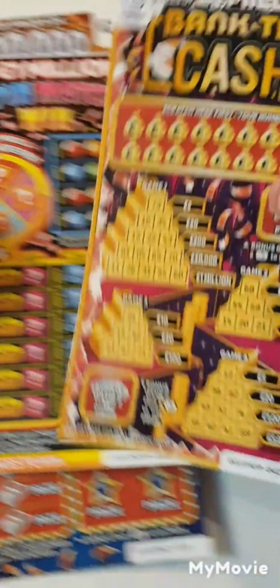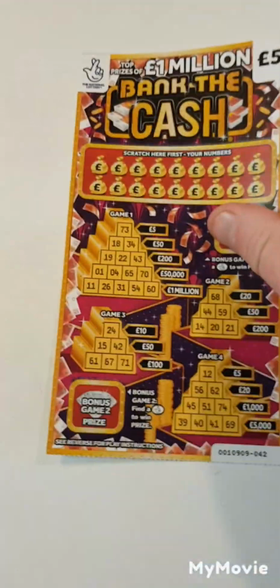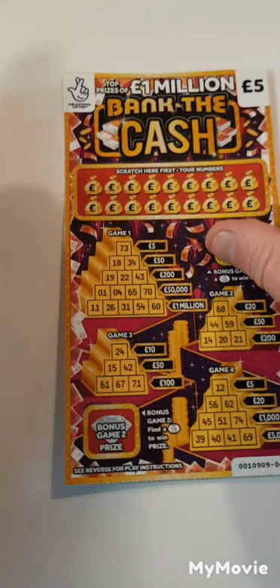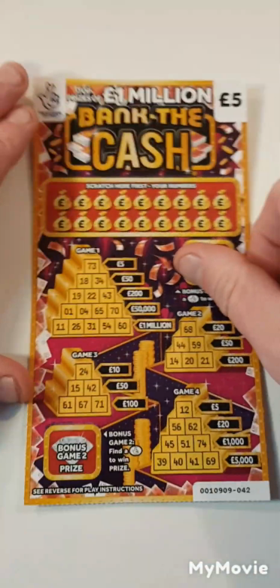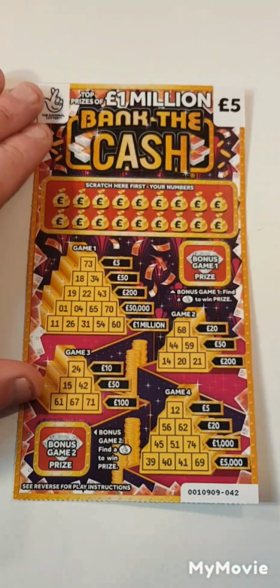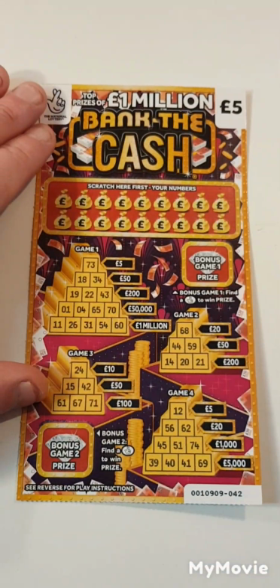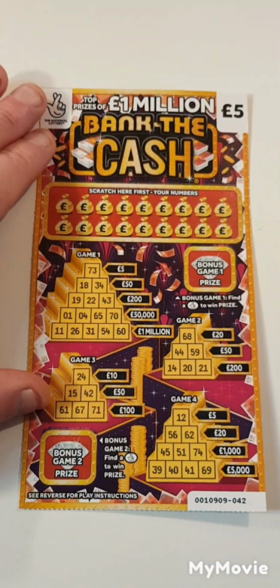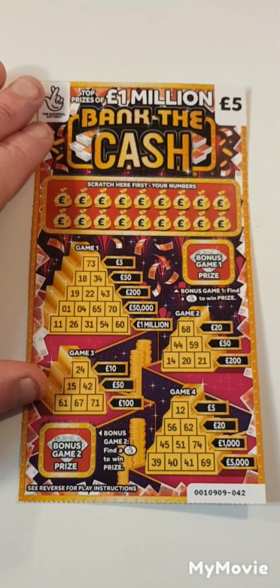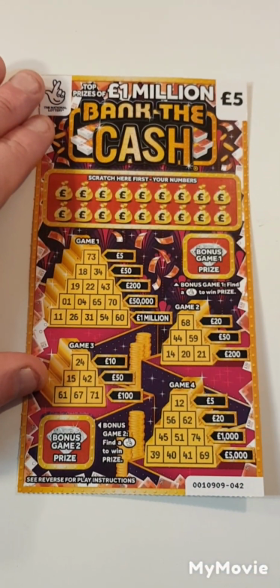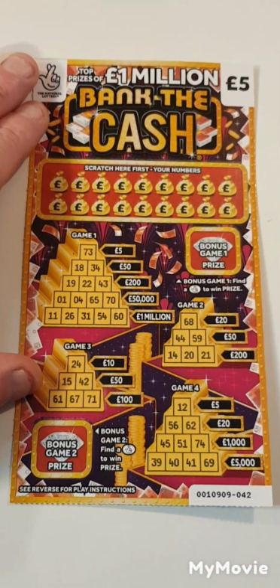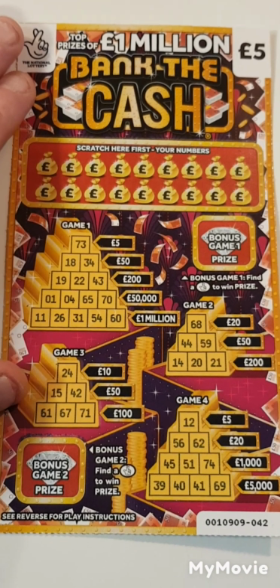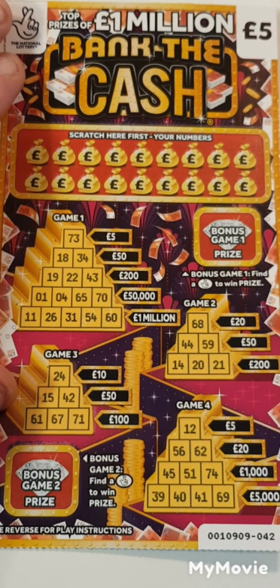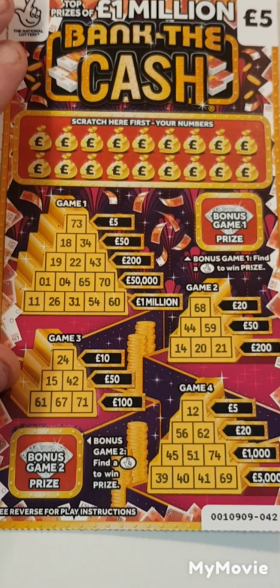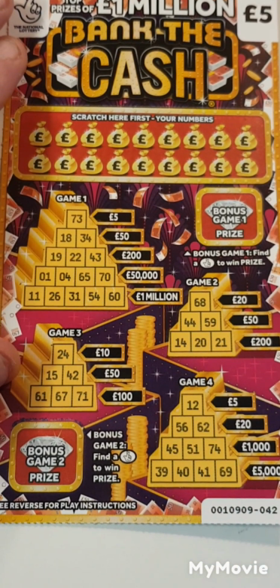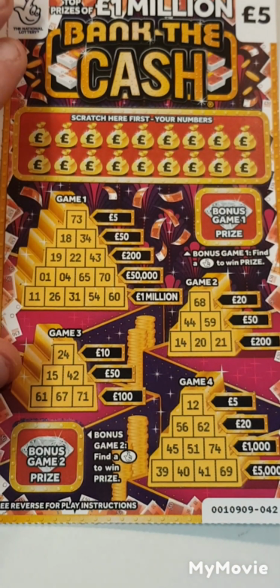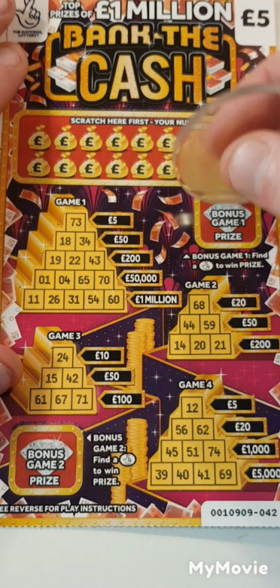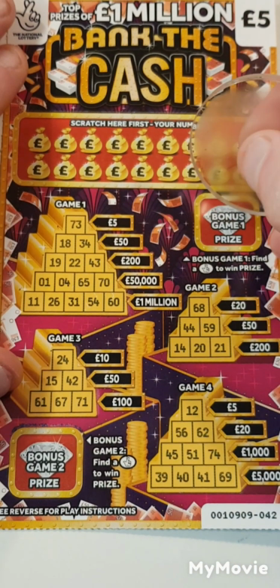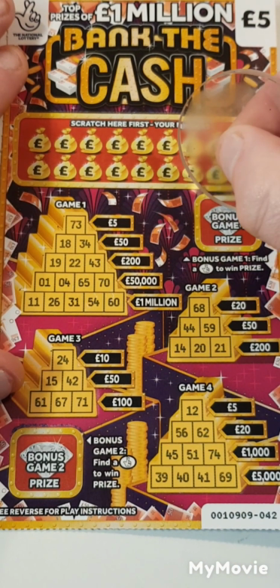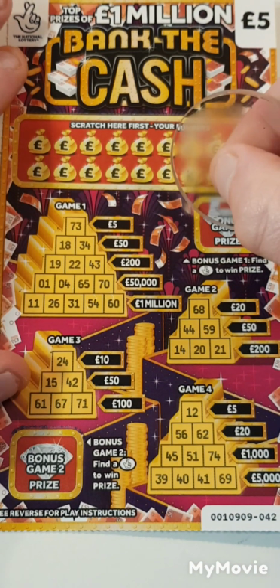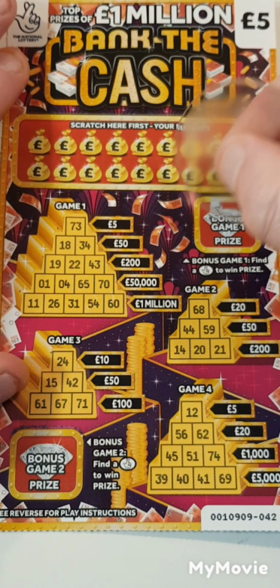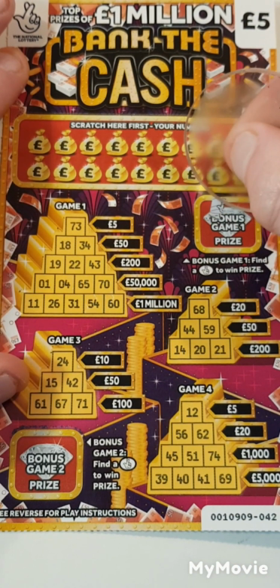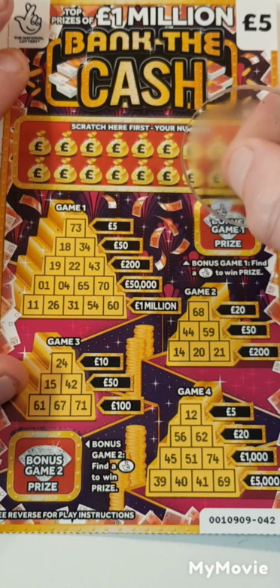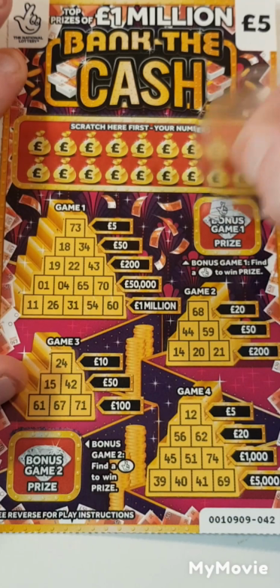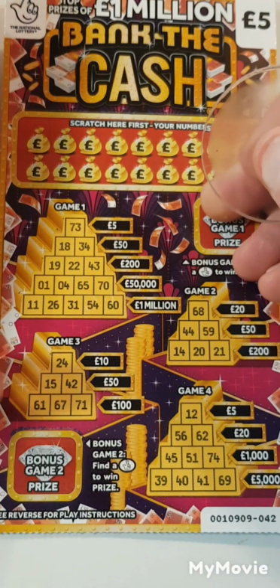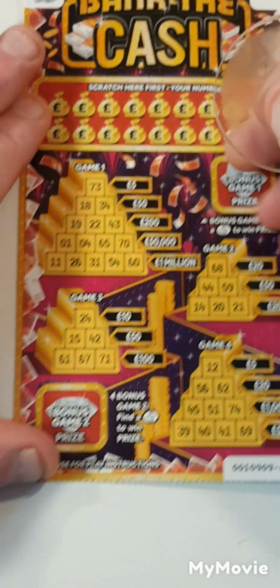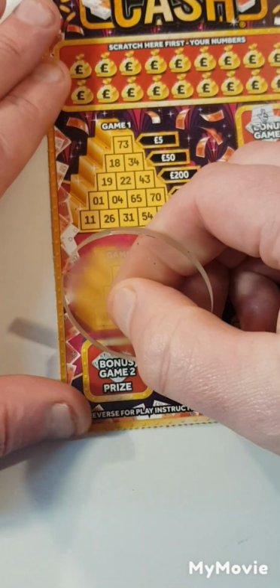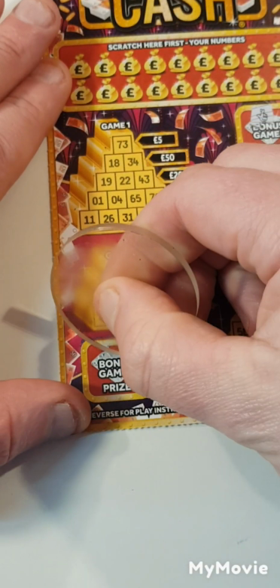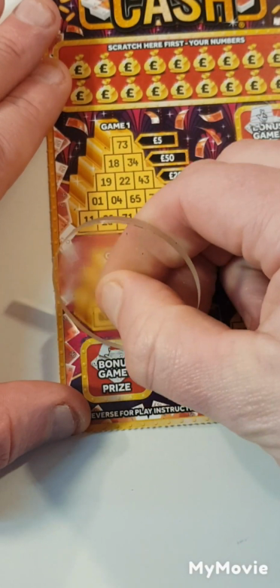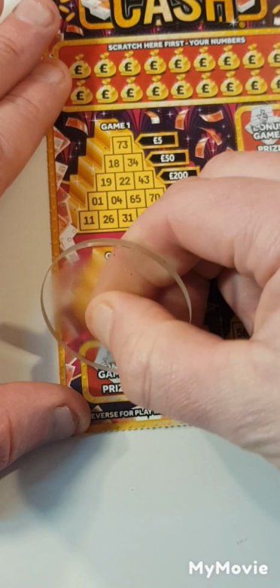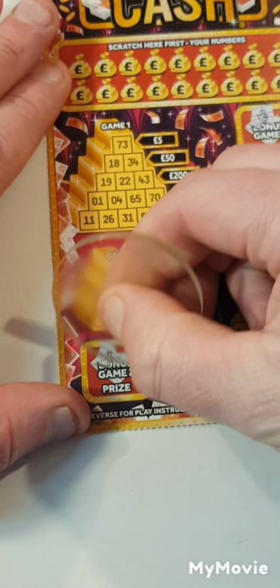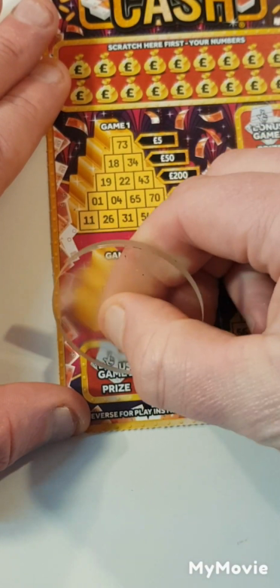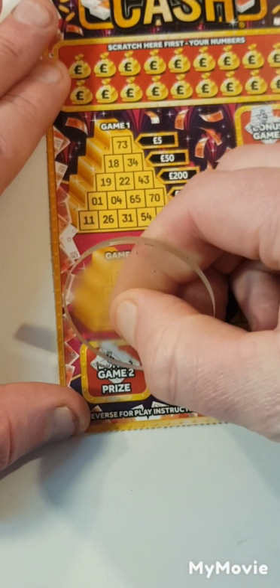Let's start with this one and see if we get anything back. We have £15 in play. Can we find a lottery fingers? Yes, we can. First scratch, first match. We have two lottery fingers.